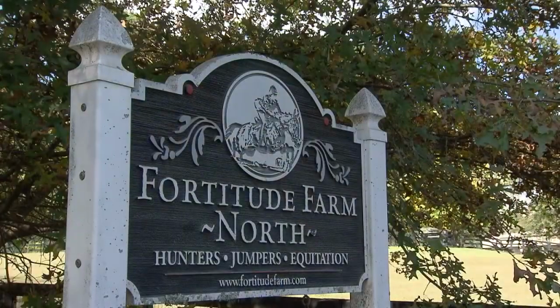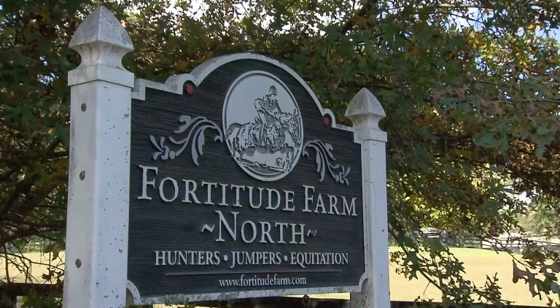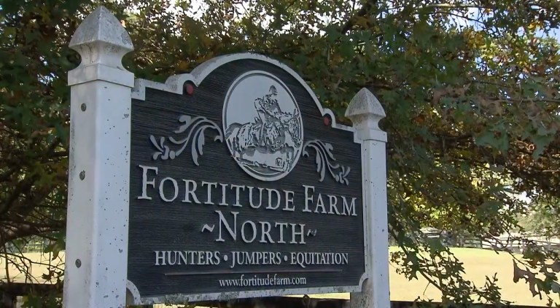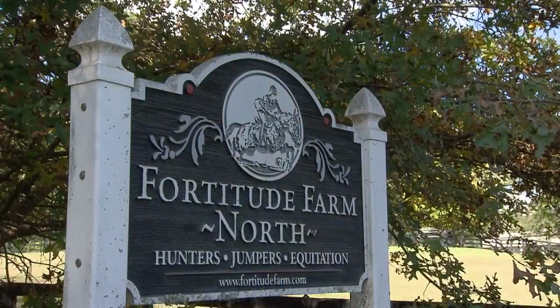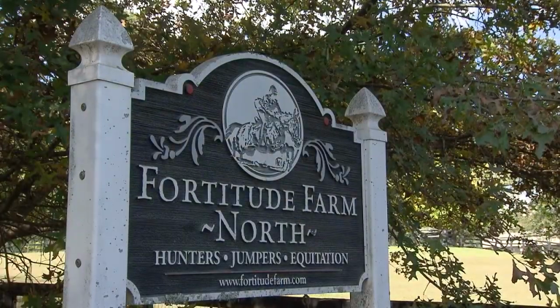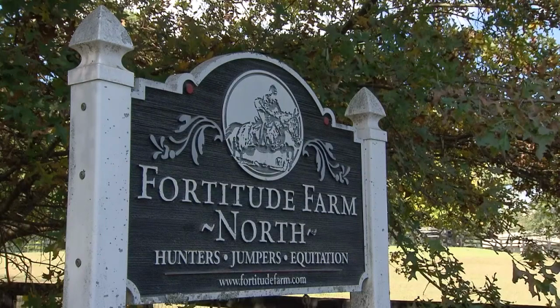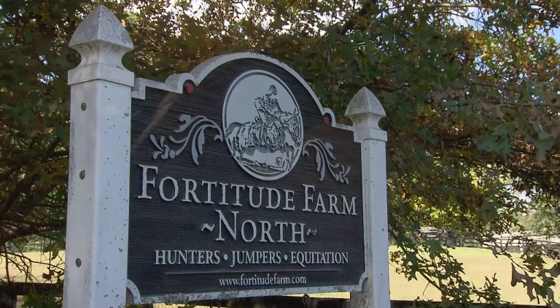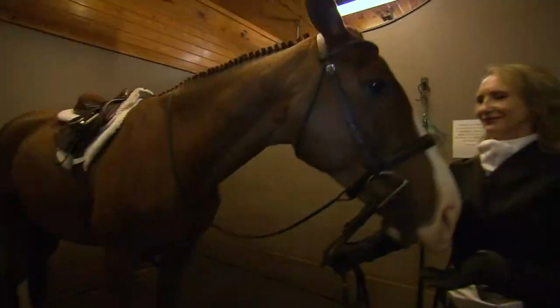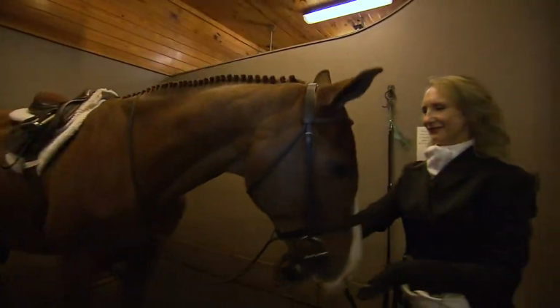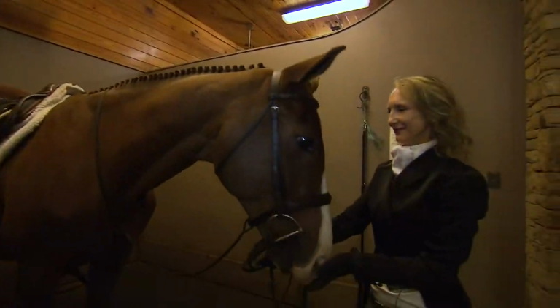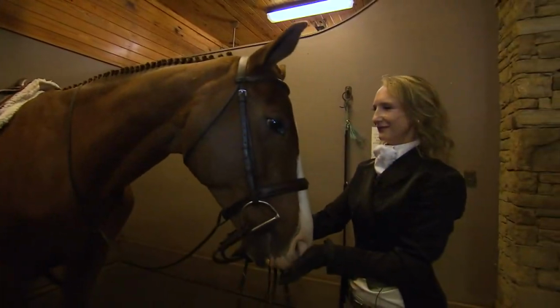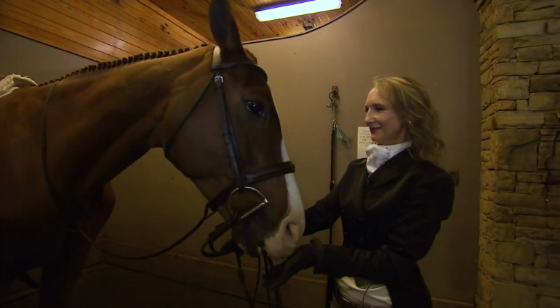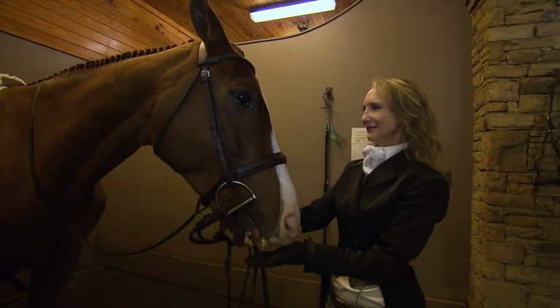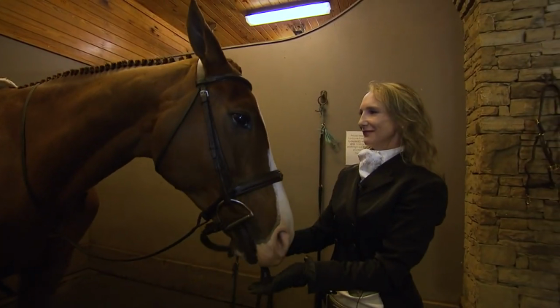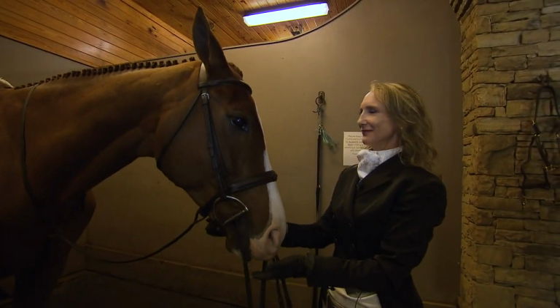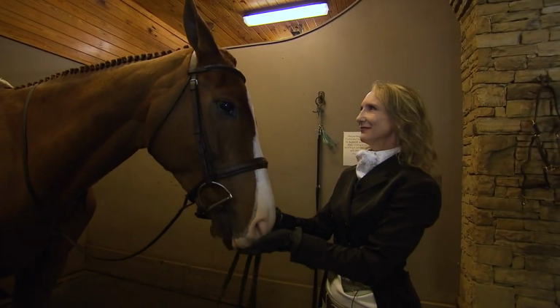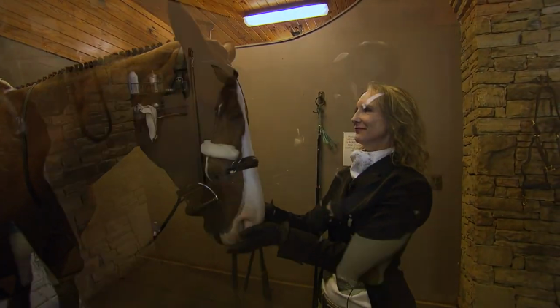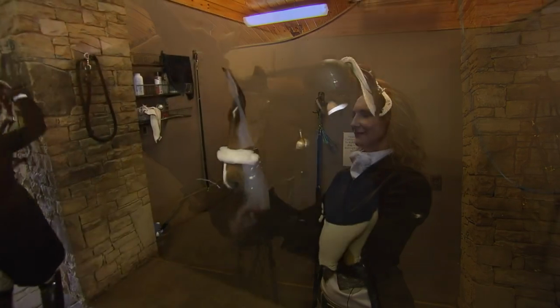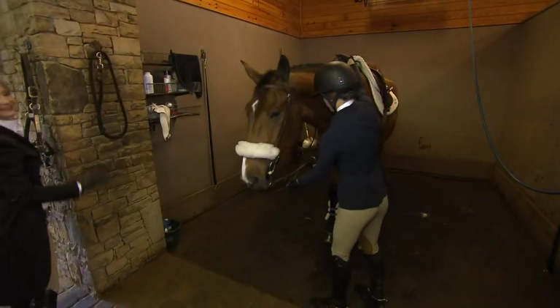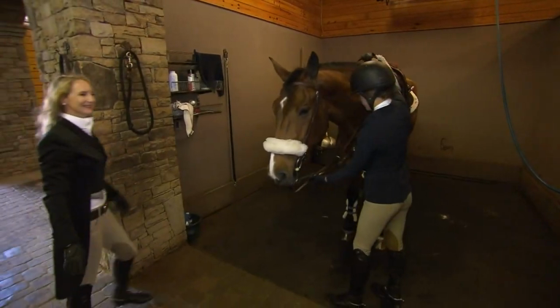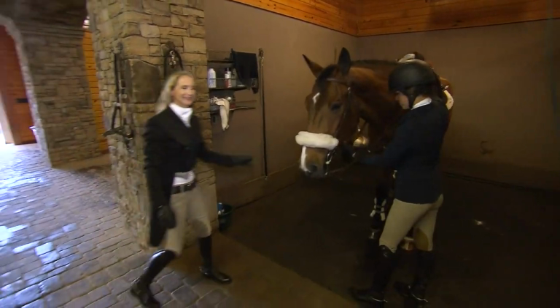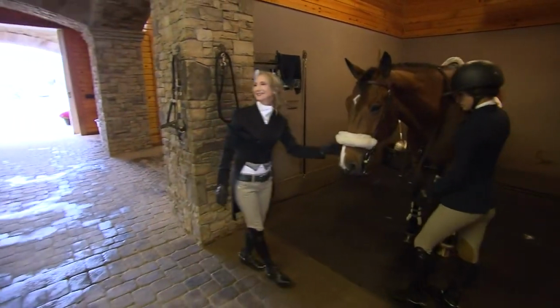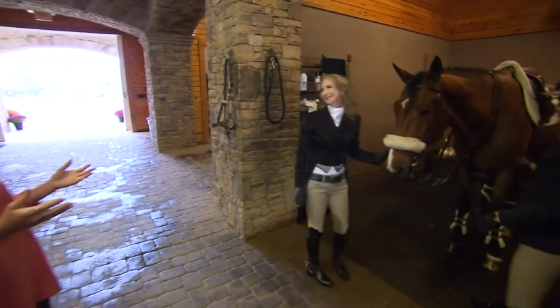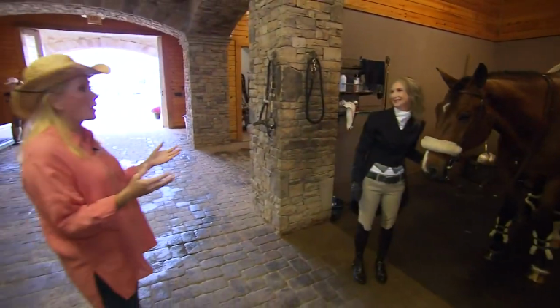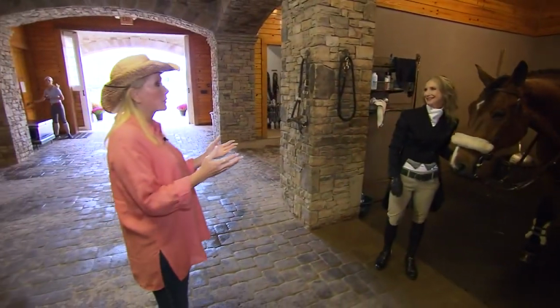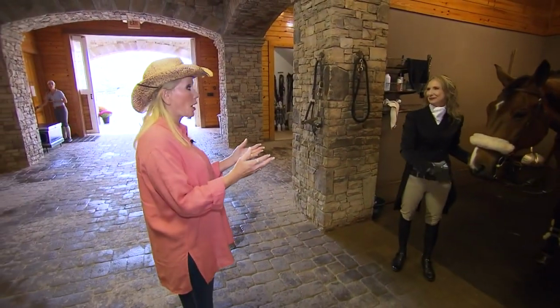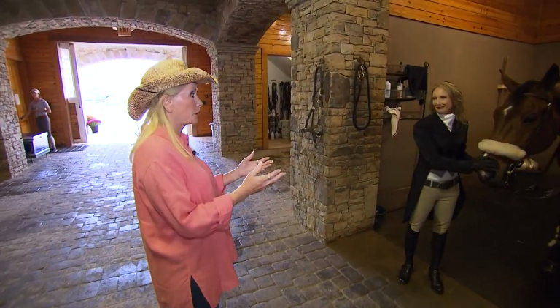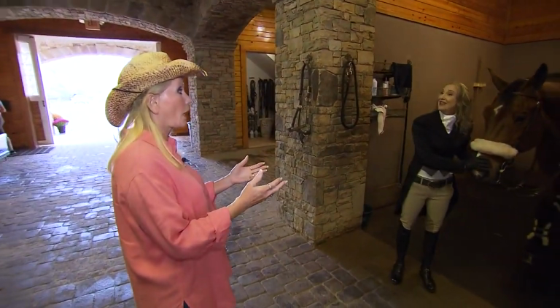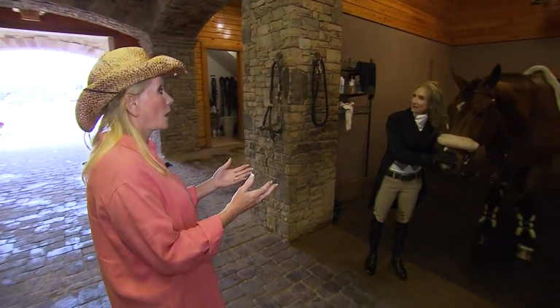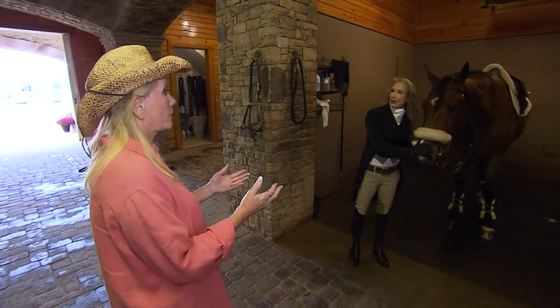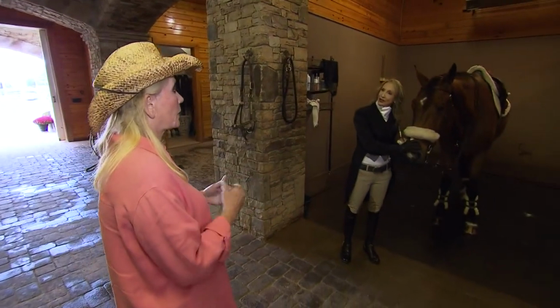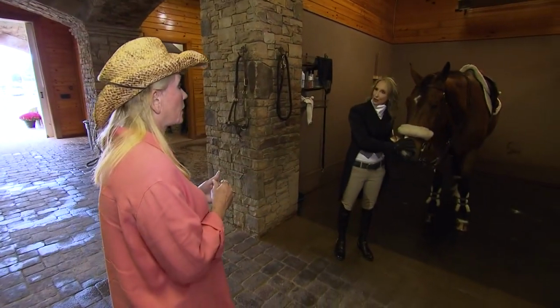At Fortitude Farm, owner and head trainer Carolyn Bell showed us some of those traditions. This is a show barn, which means these horses go to competition. That's right — we go to hunter jumper shows.